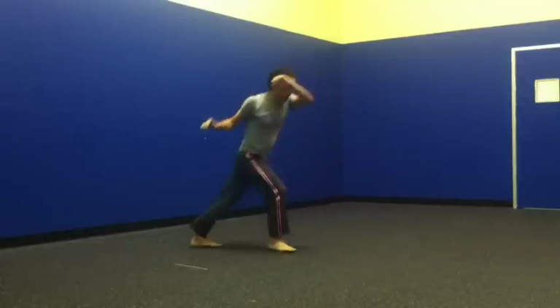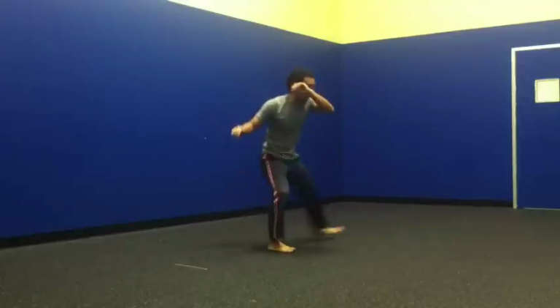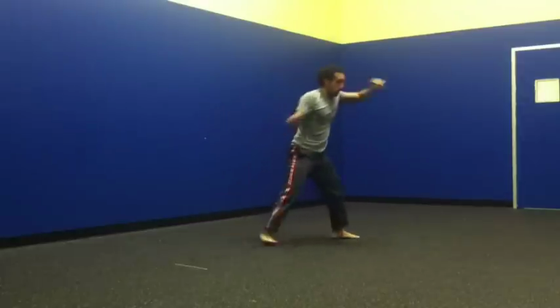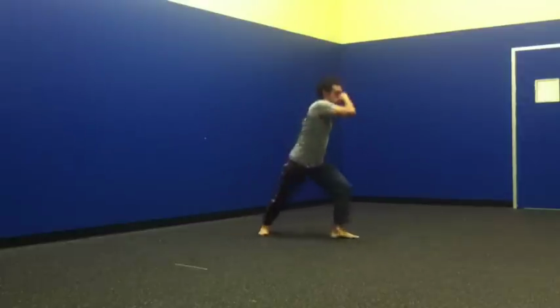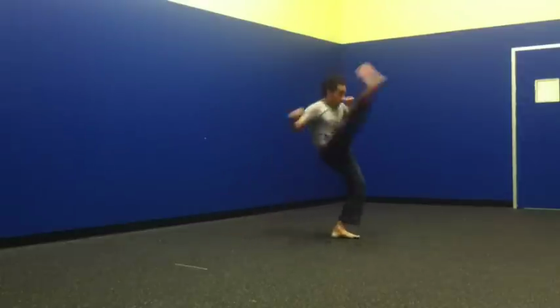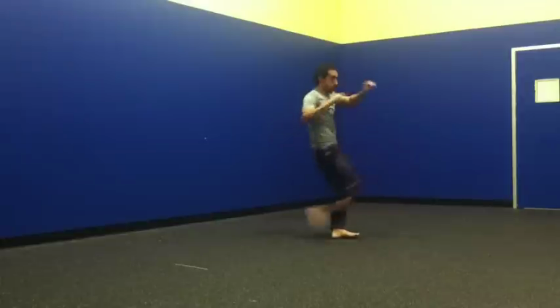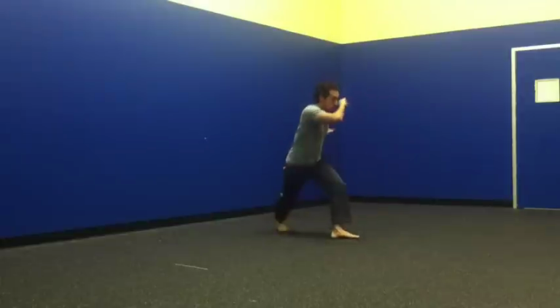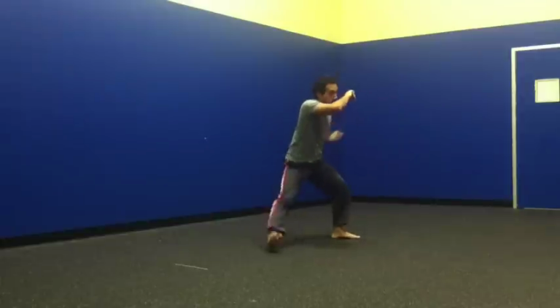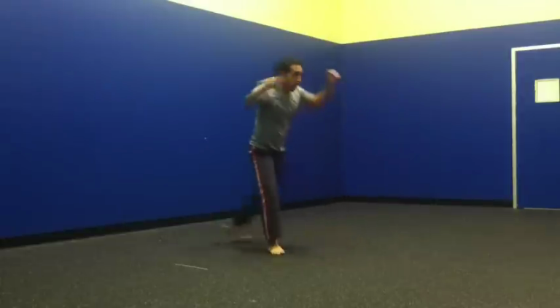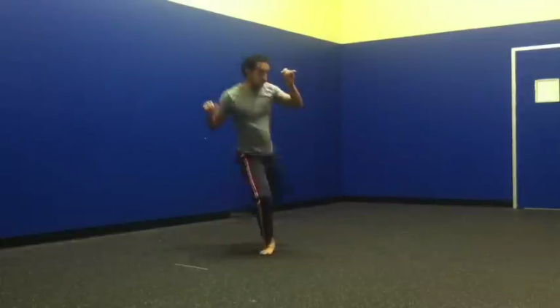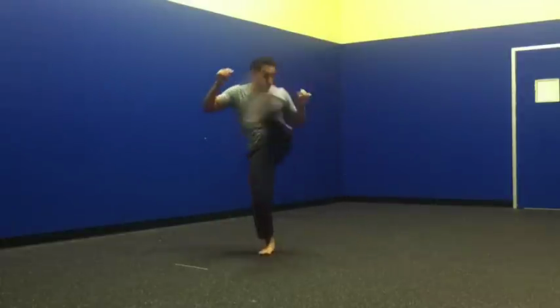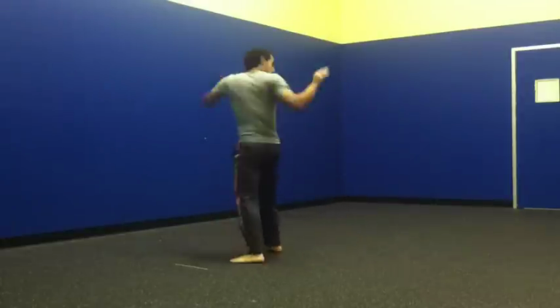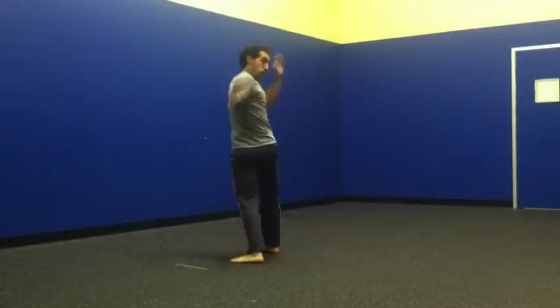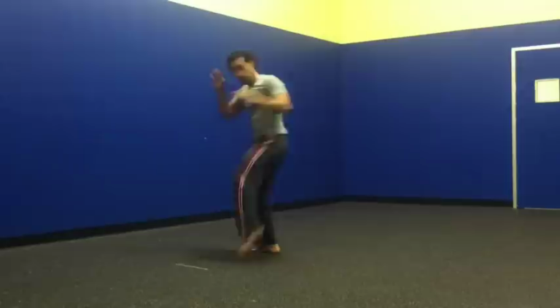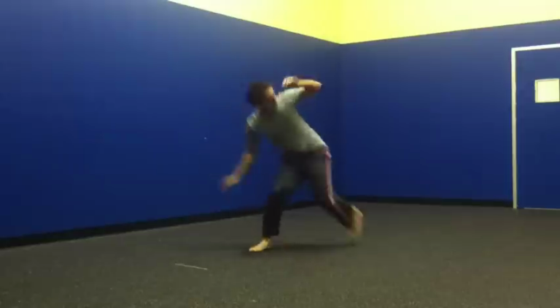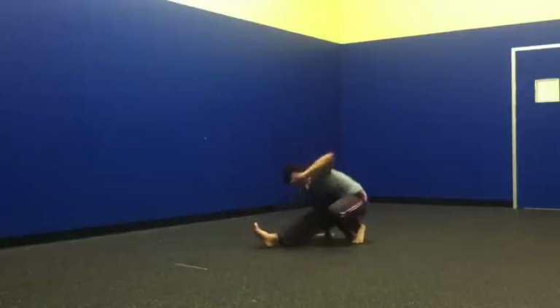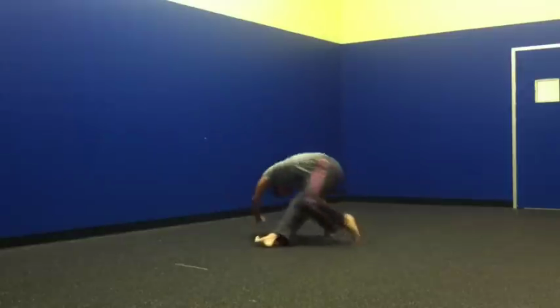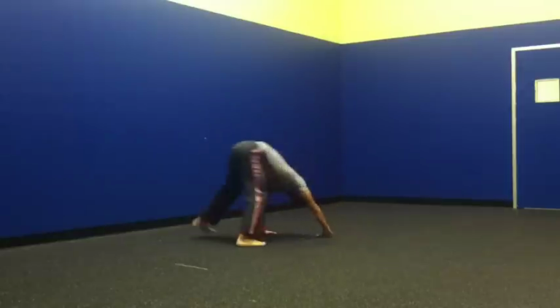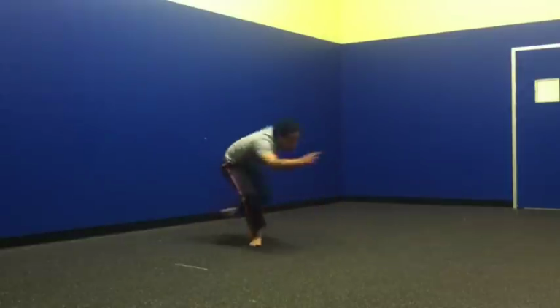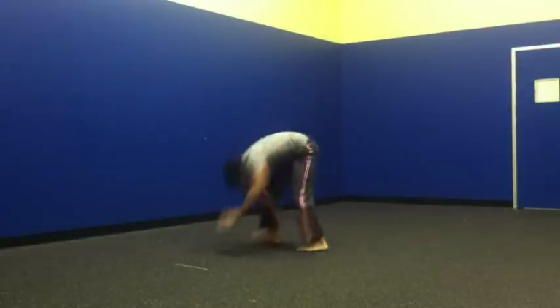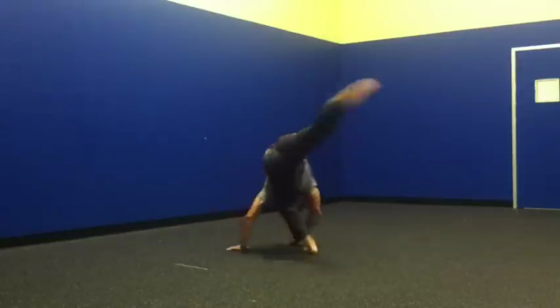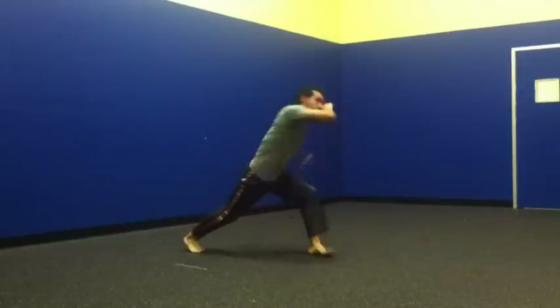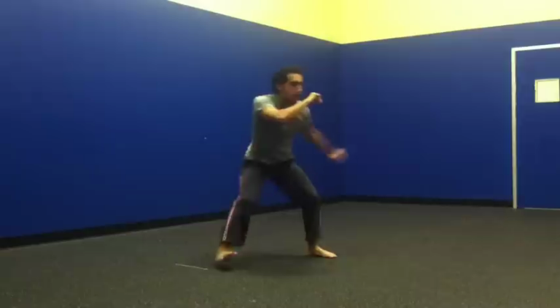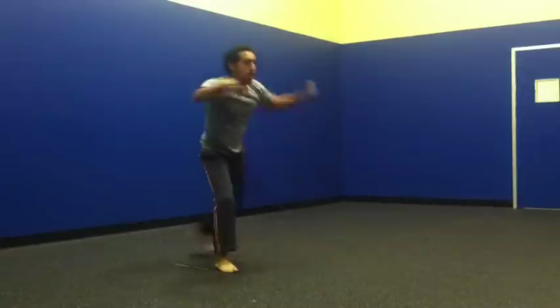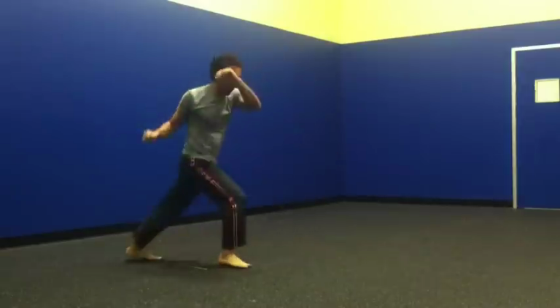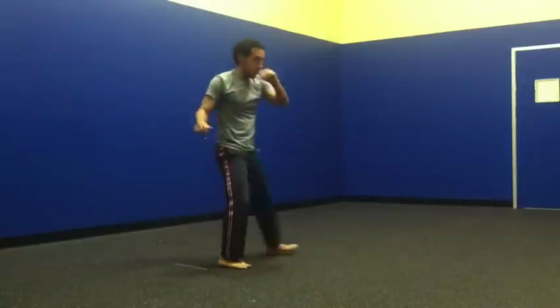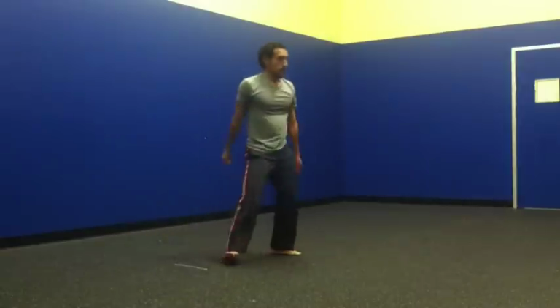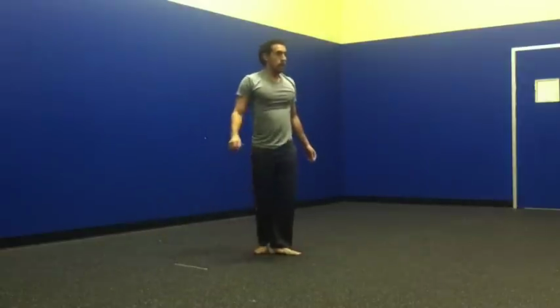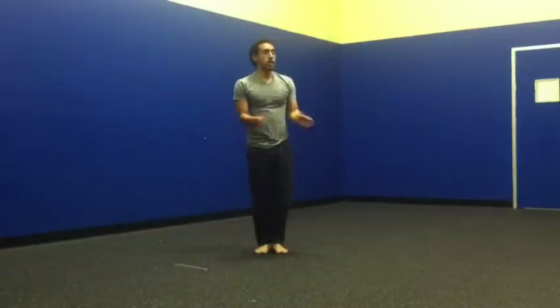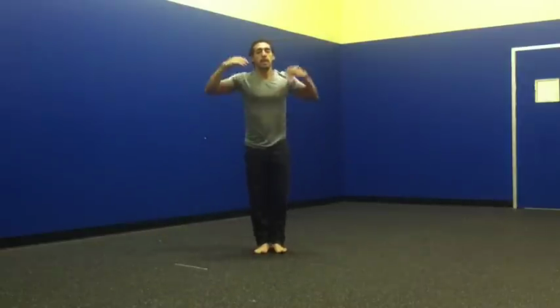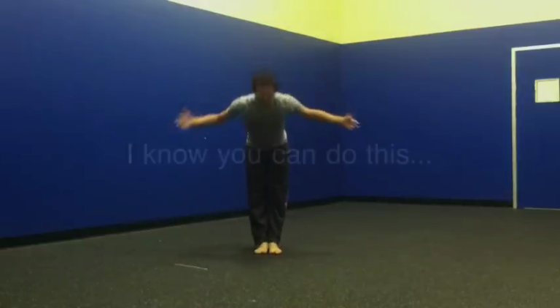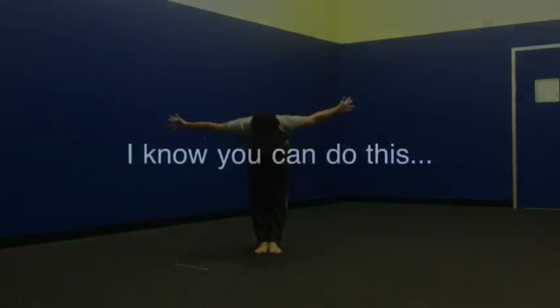So here I'm going to show you the sequence a few more times for you to check out. And I am done.